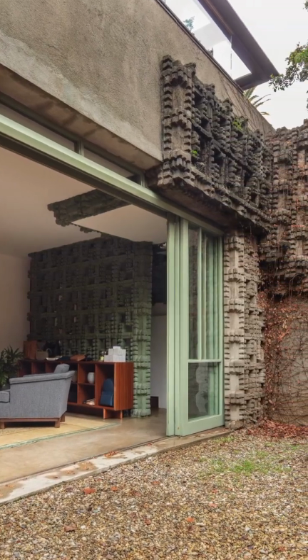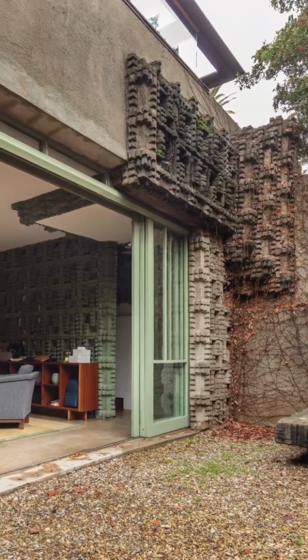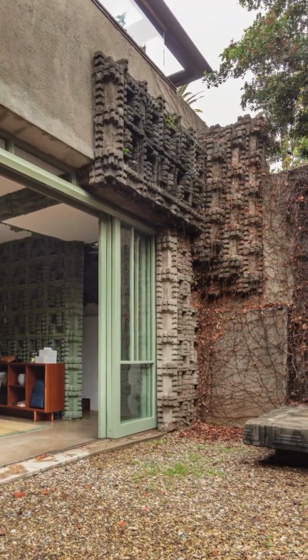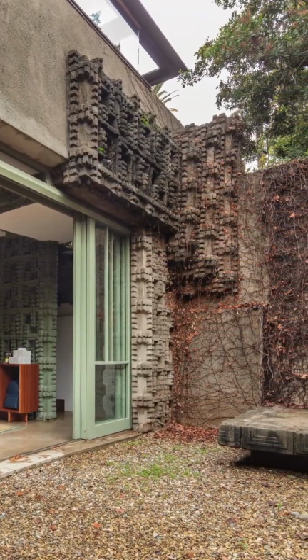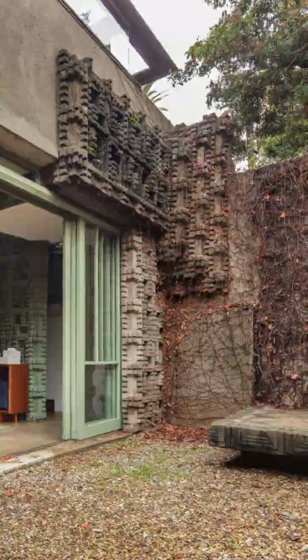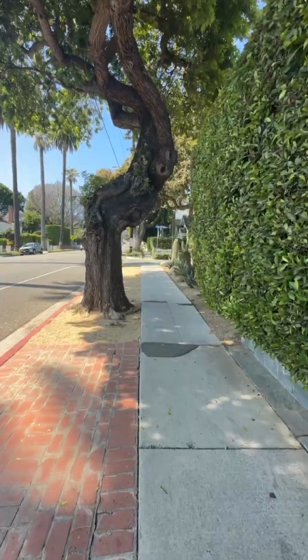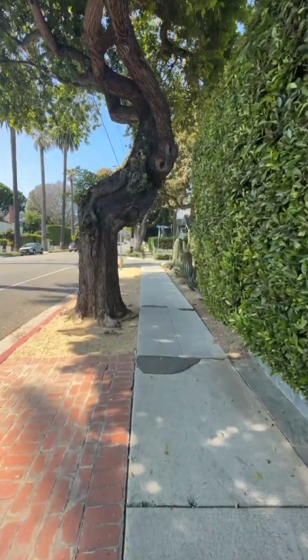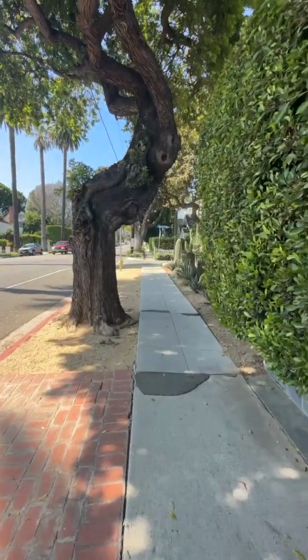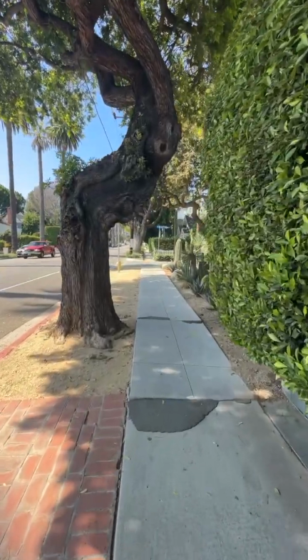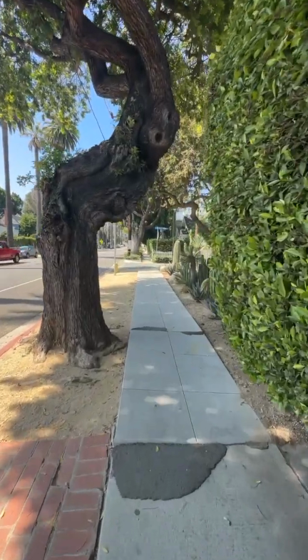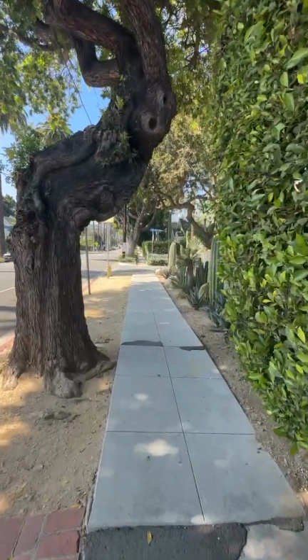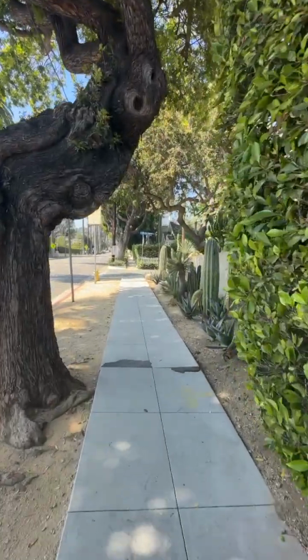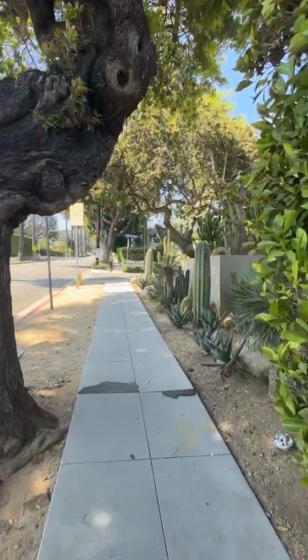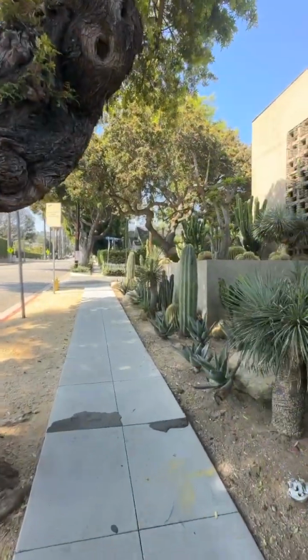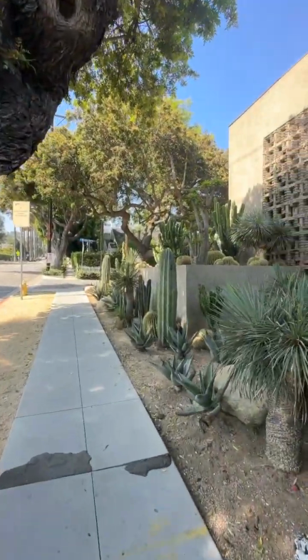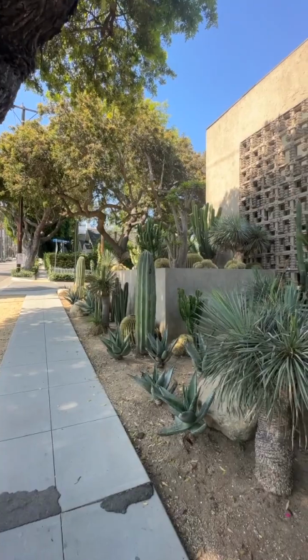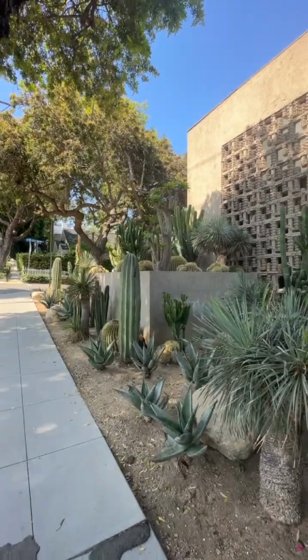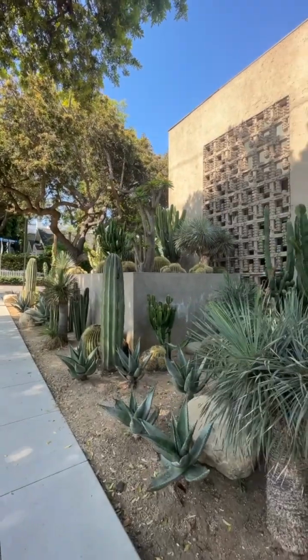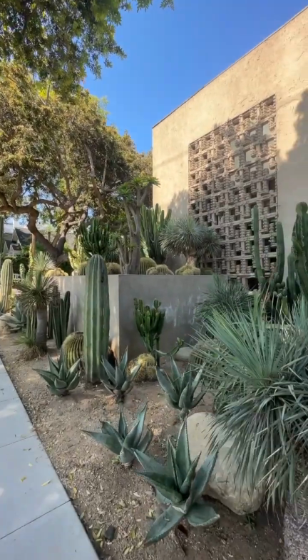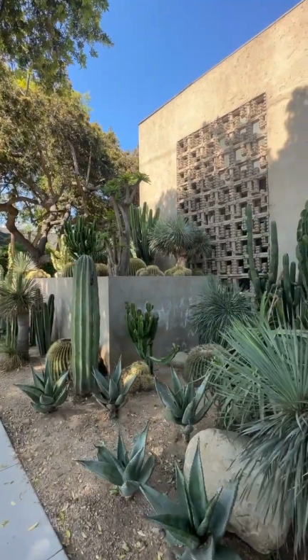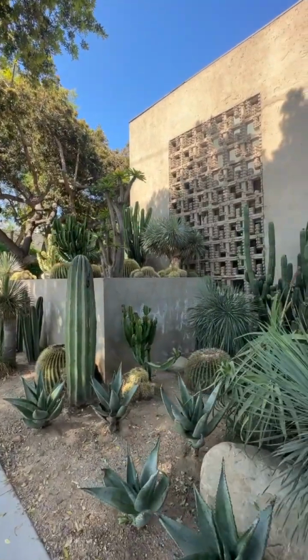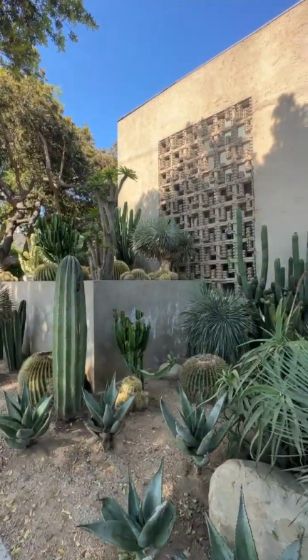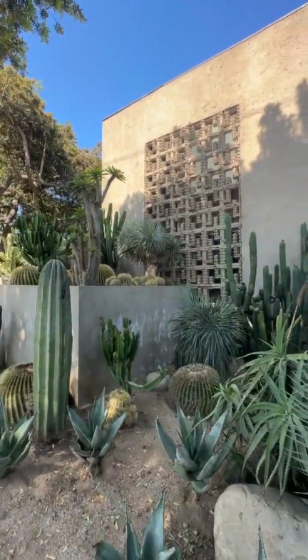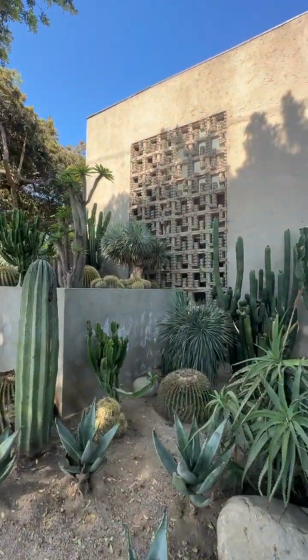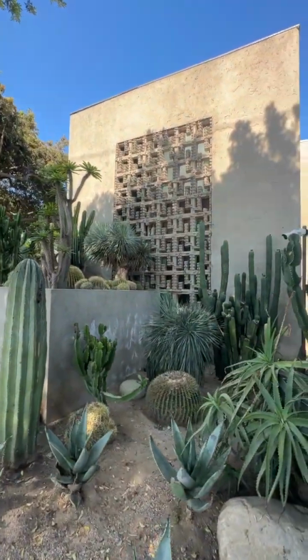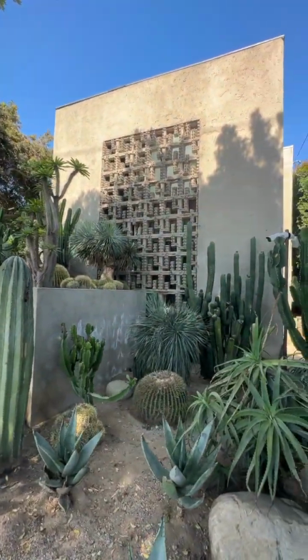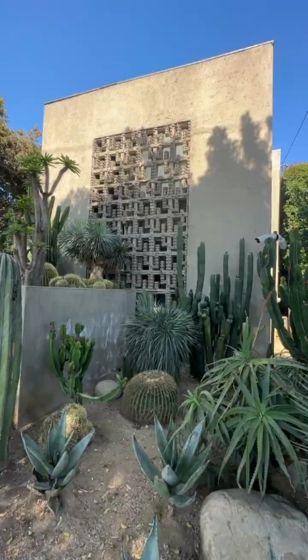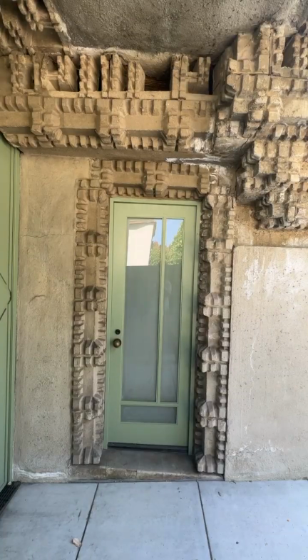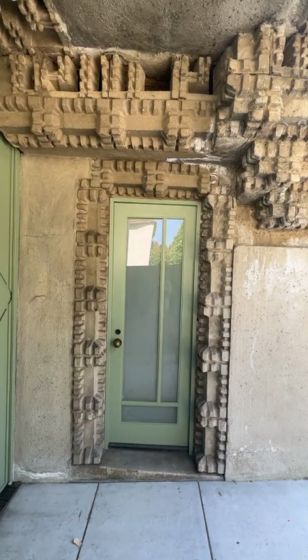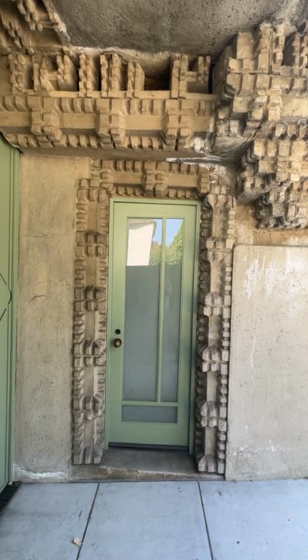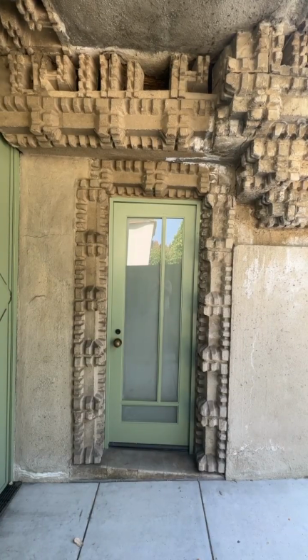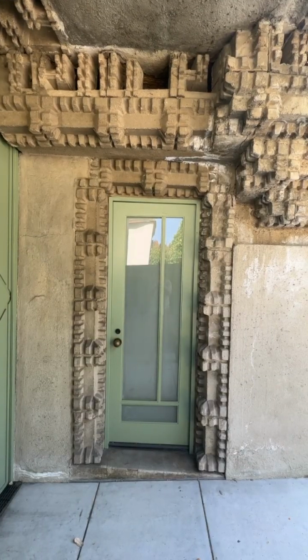So Lloyd Wright was kind of outside any of those schools. And while he was very much inspired by his father's work, he really developed his own distinctive style that used a lot of pre-Columbian motifs — almost like Mayan temples.